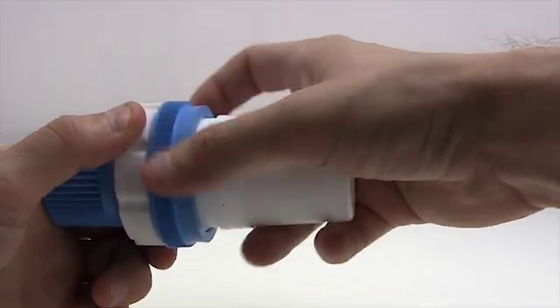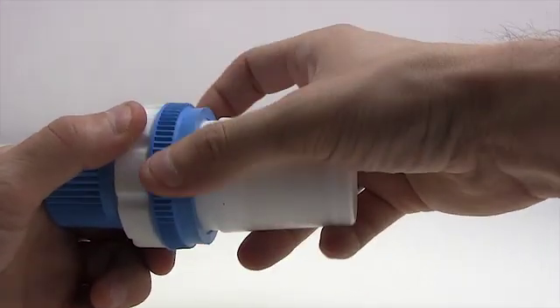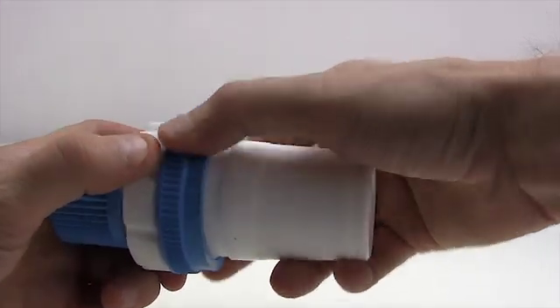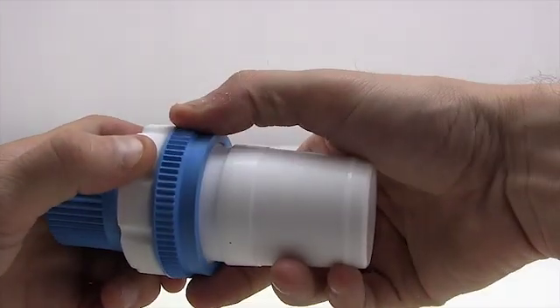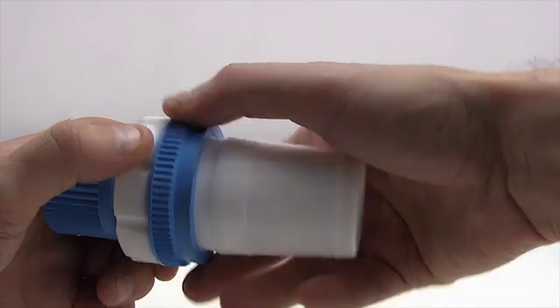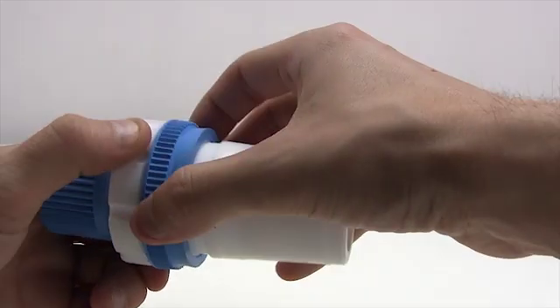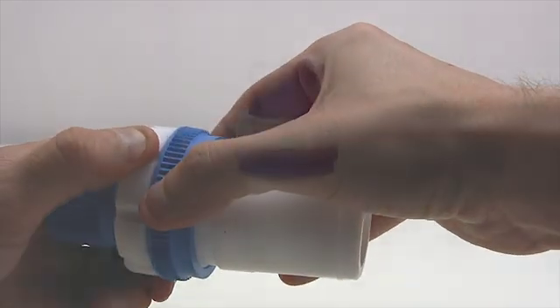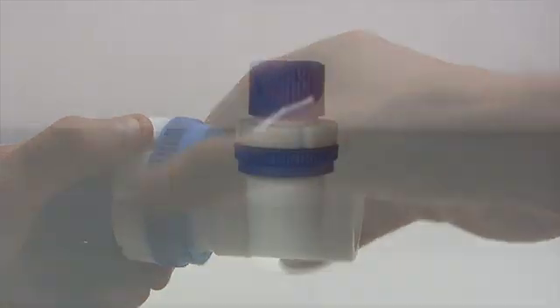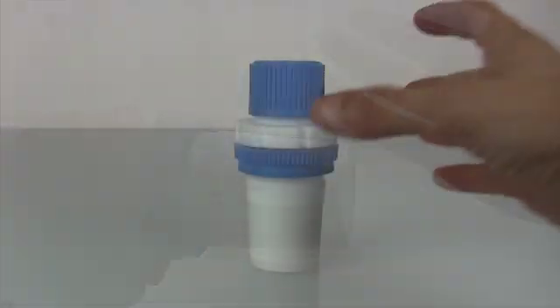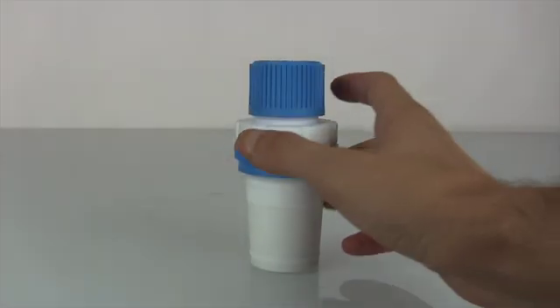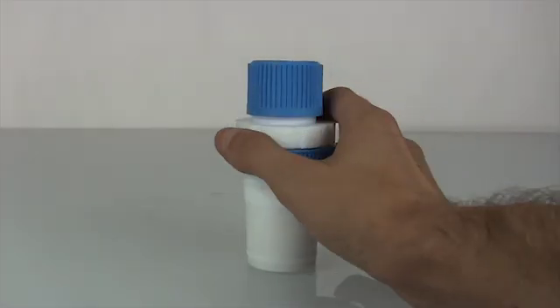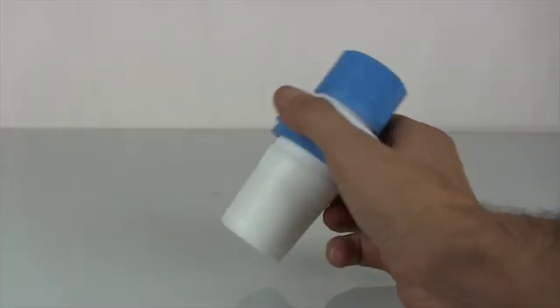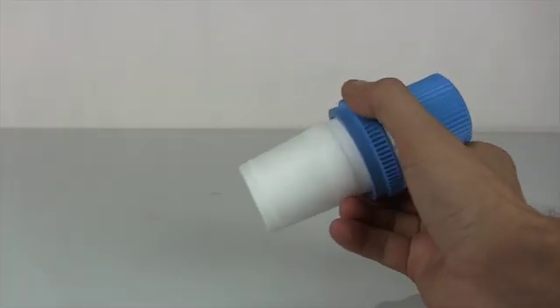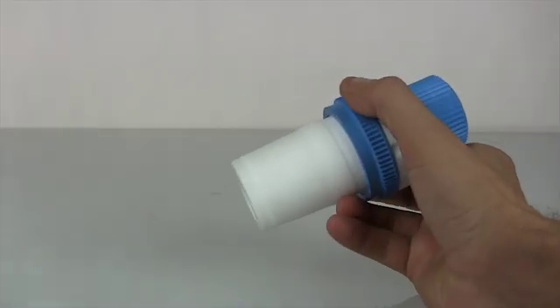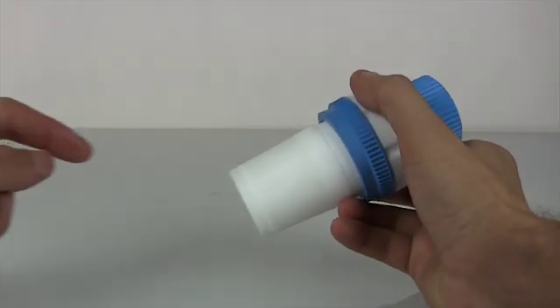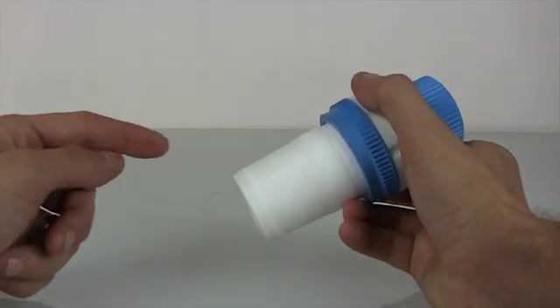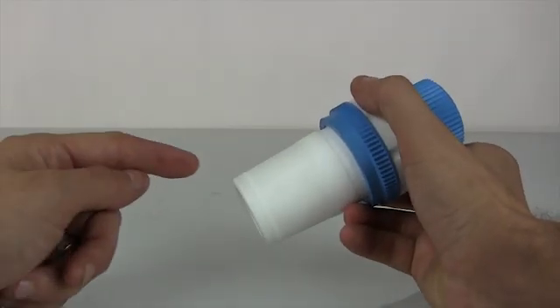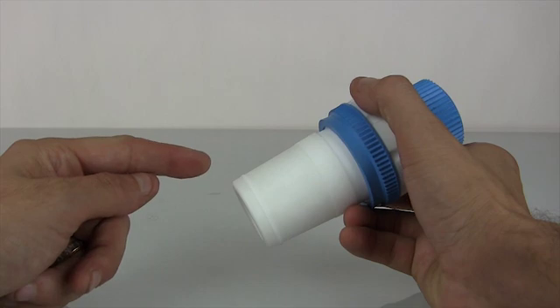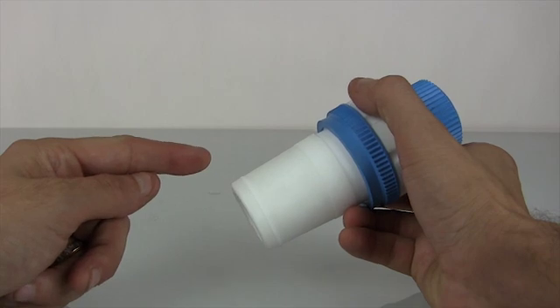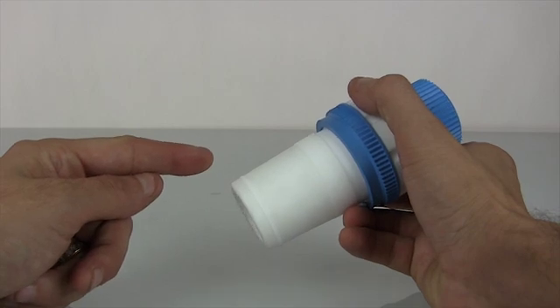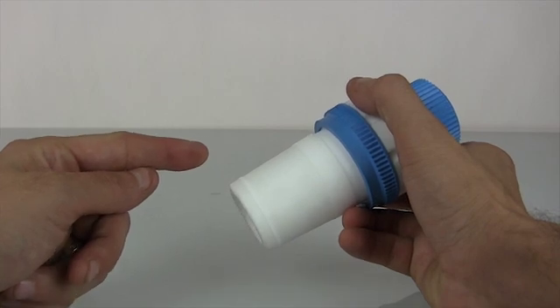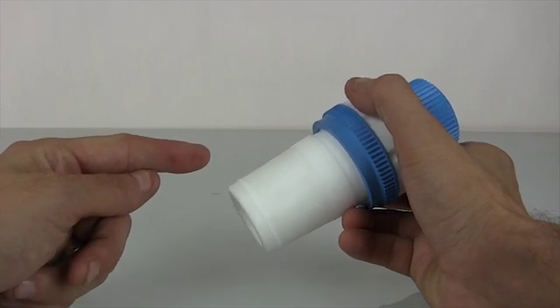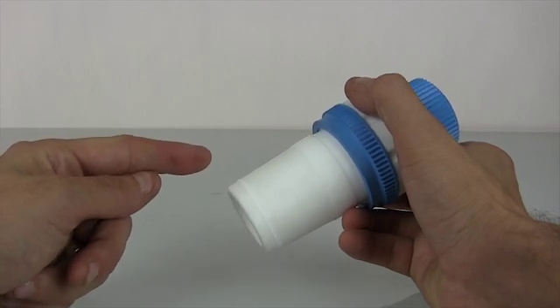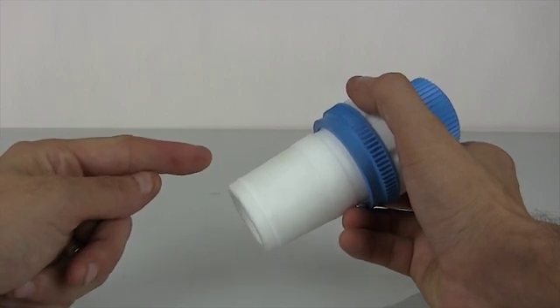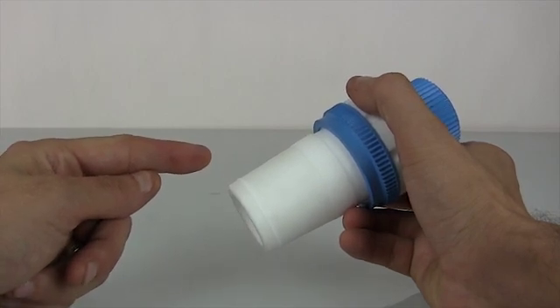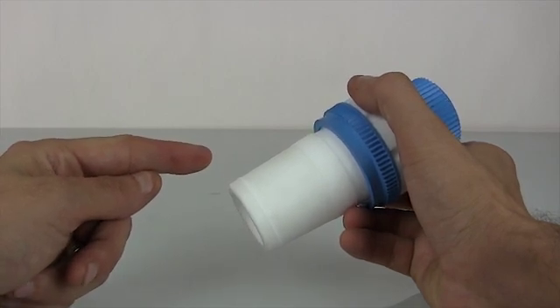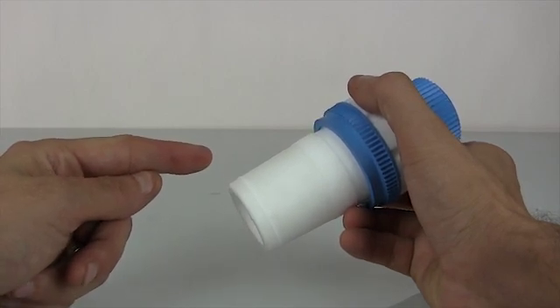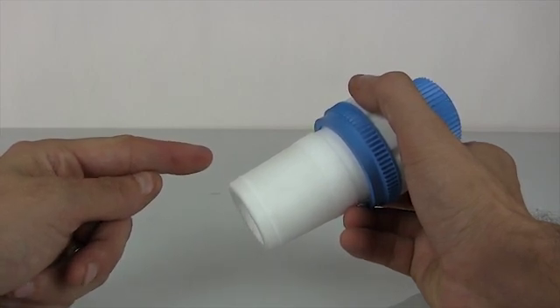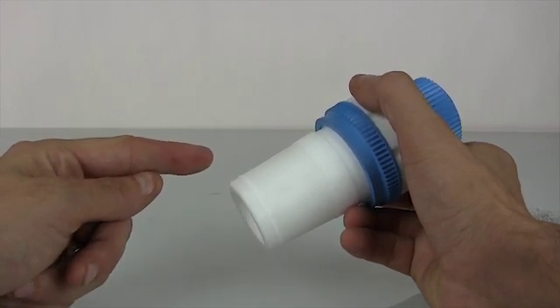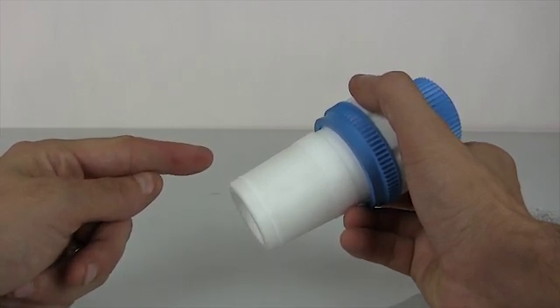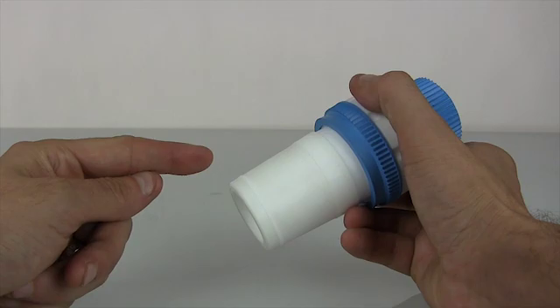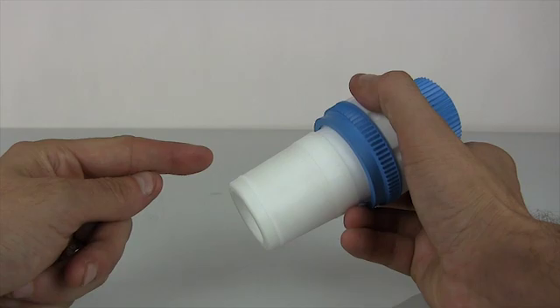Until it stops. One key note: the standard taper joint of the bearing is matched for a specific center neck of the flask or vessel, and is good for vacuum applications.